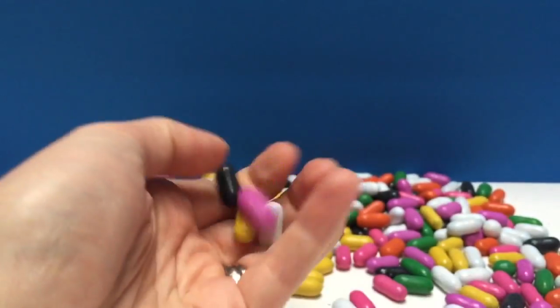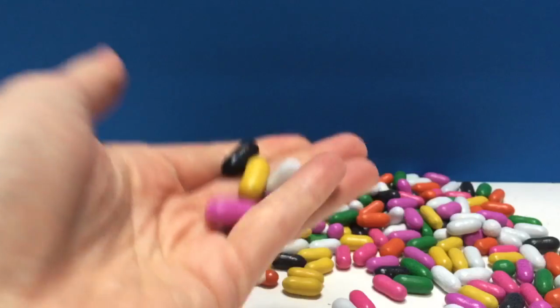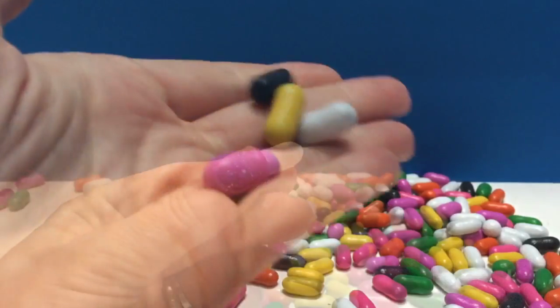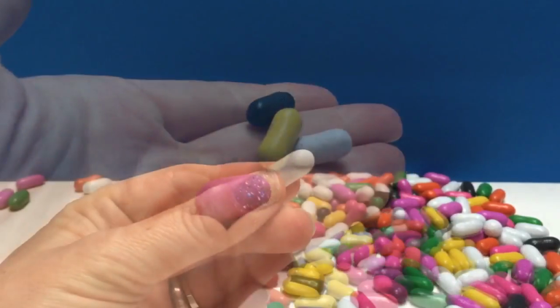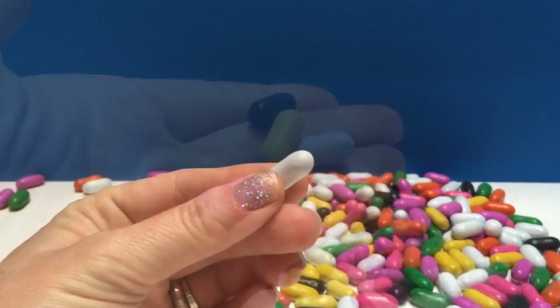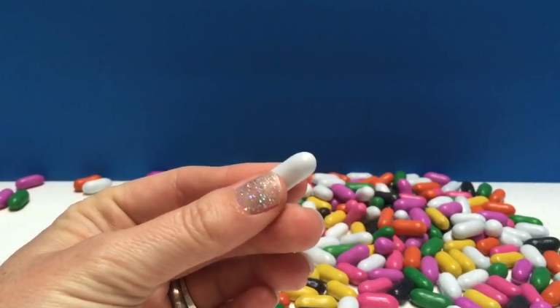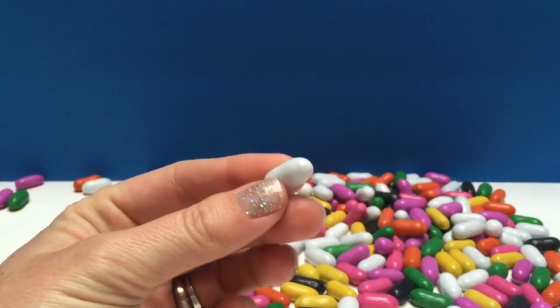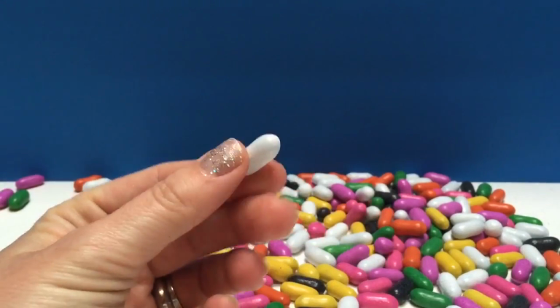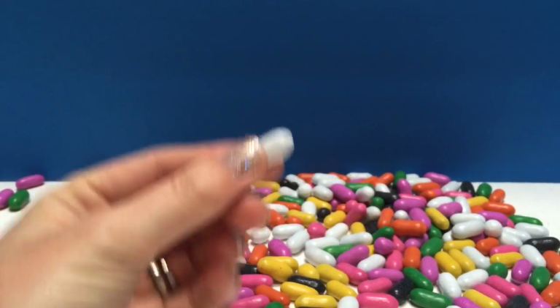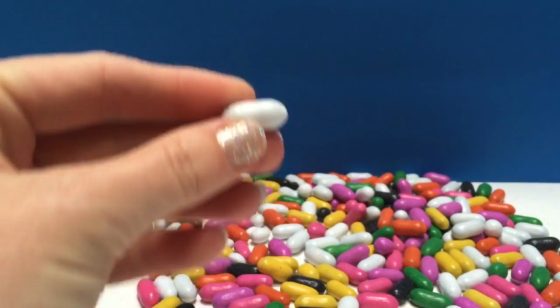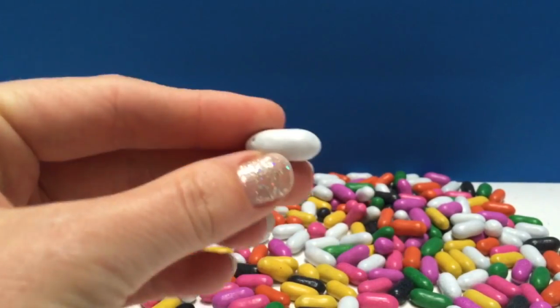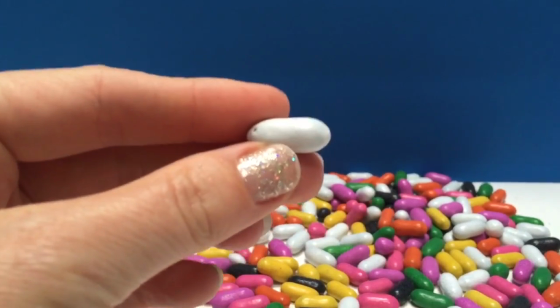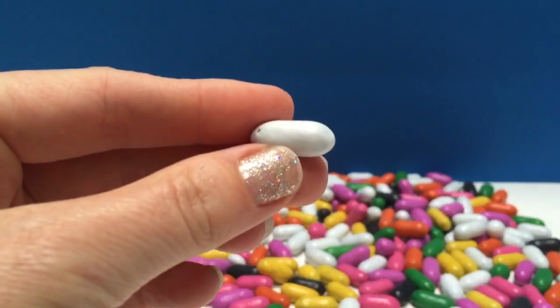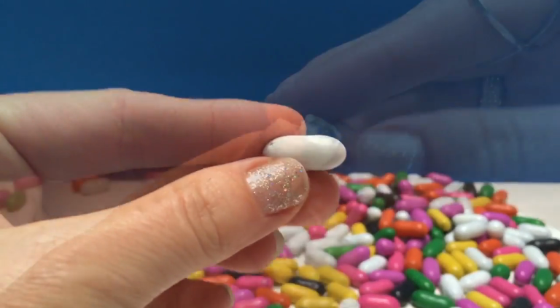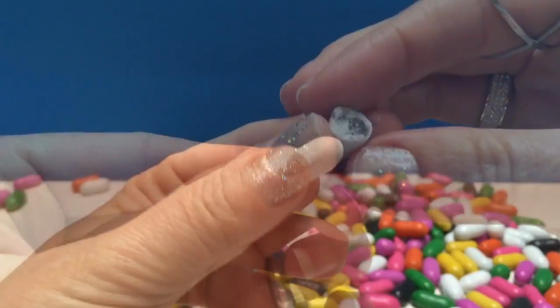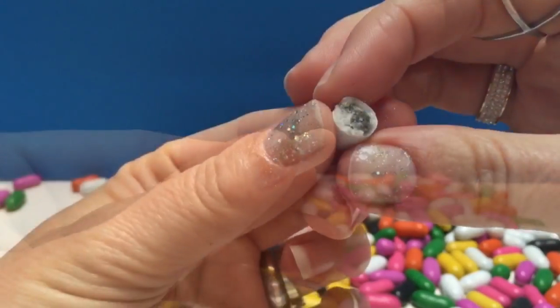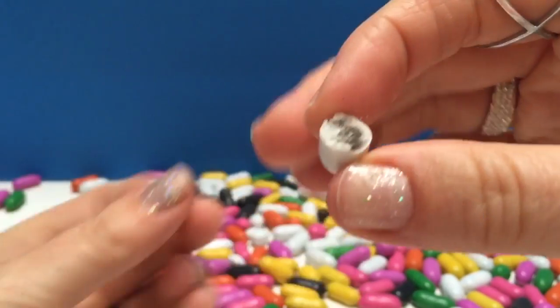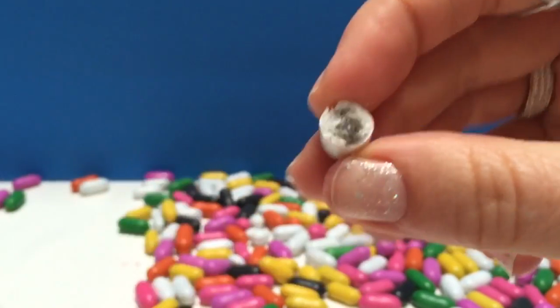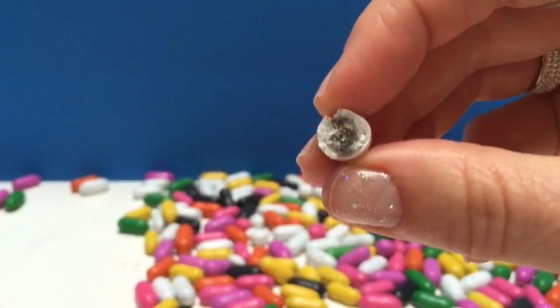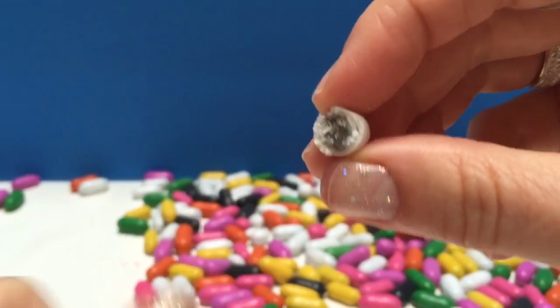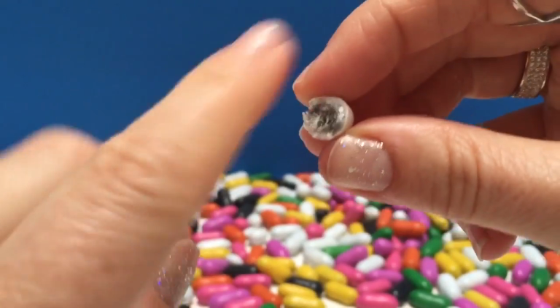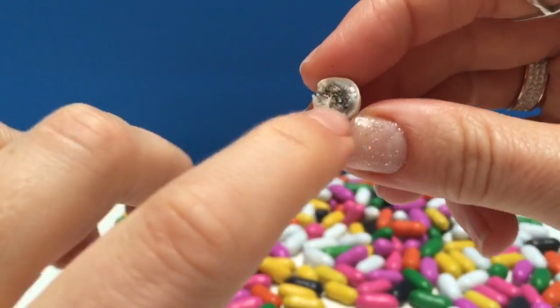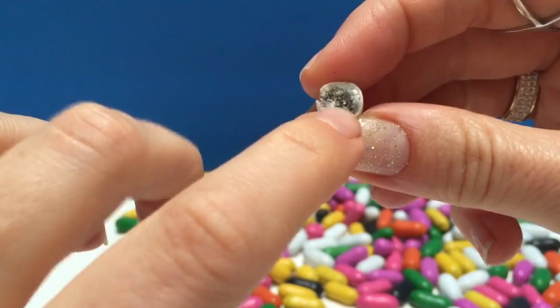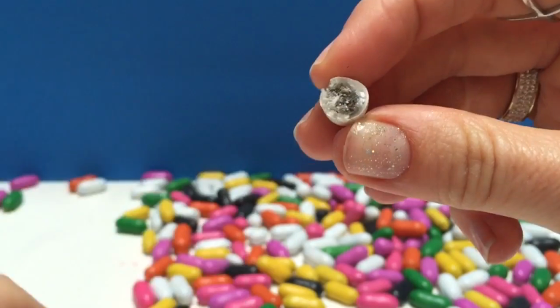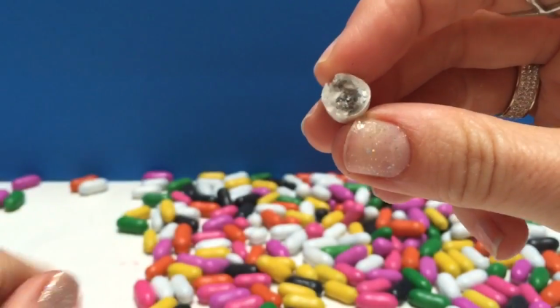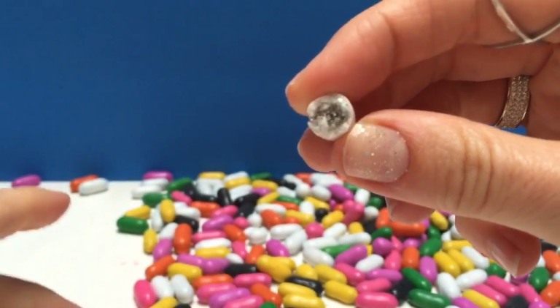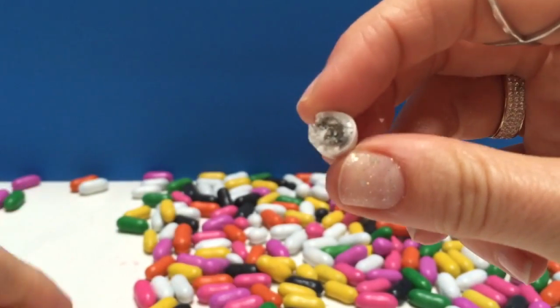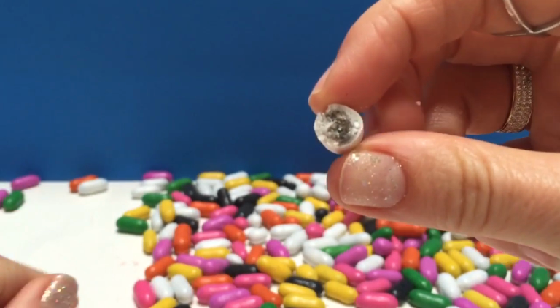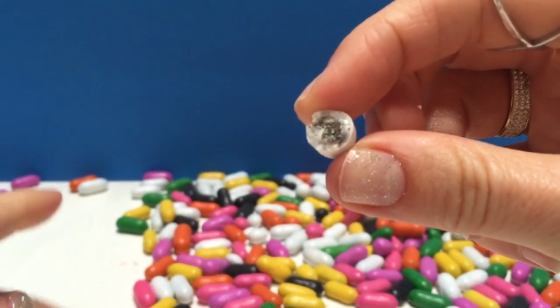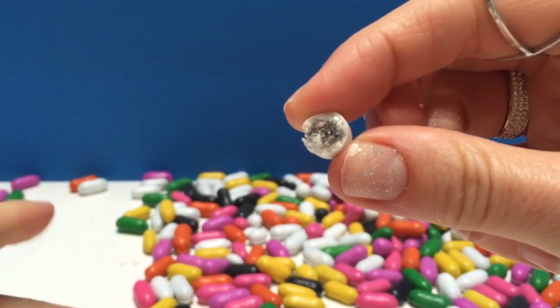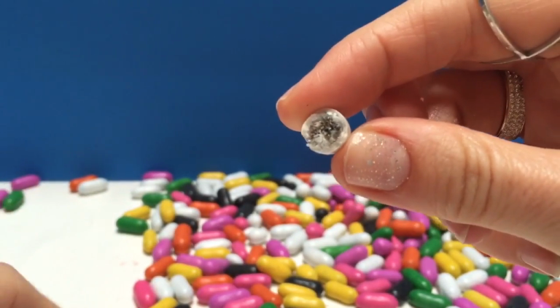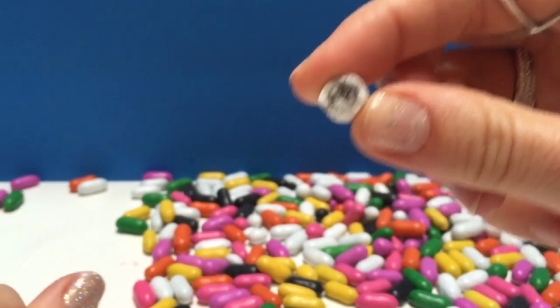I'm going to bite one and we're going to see what the inside of these candies look like. Inside is a licorice color and it tastes exactly like black licorice.